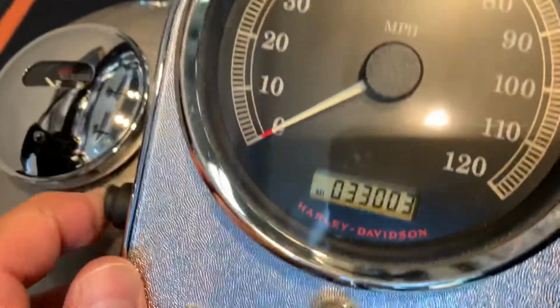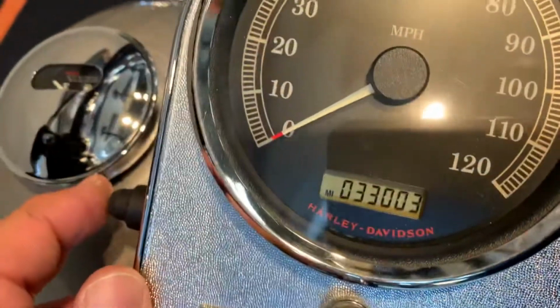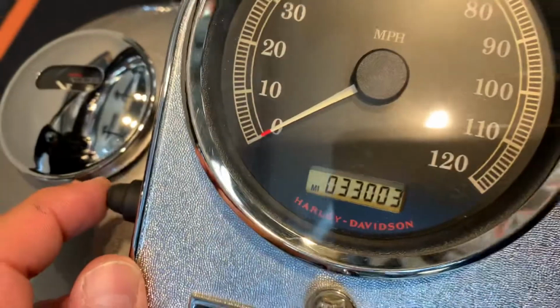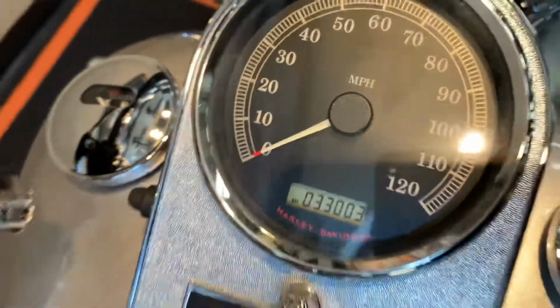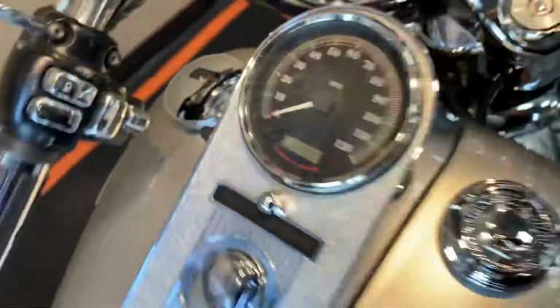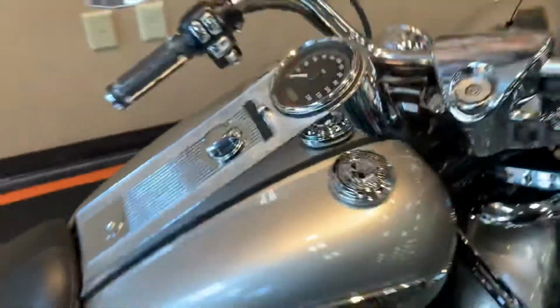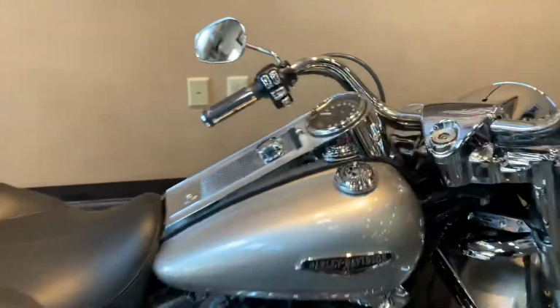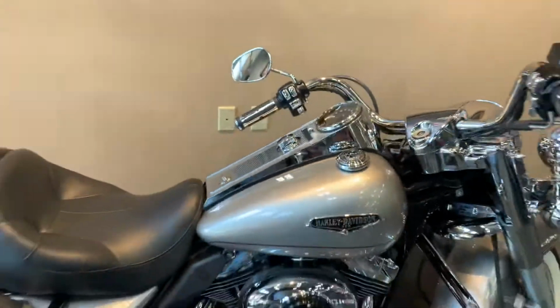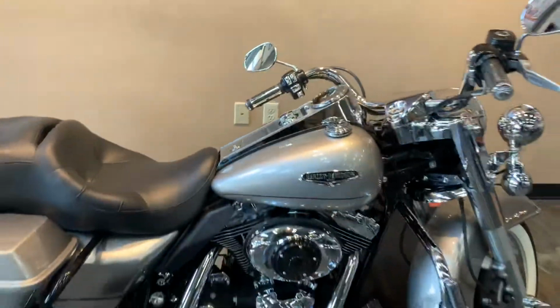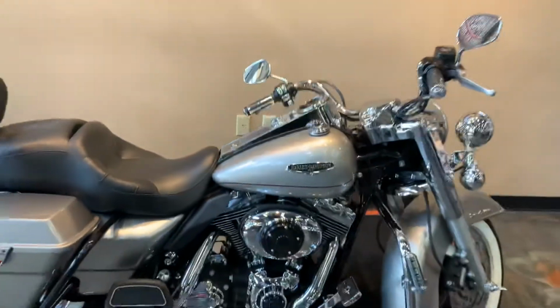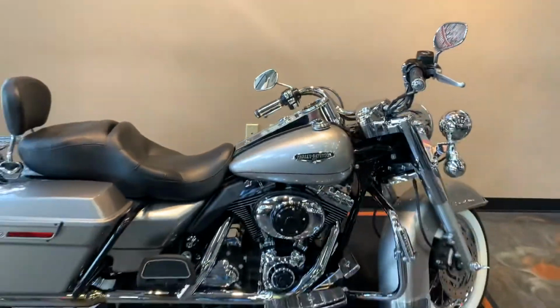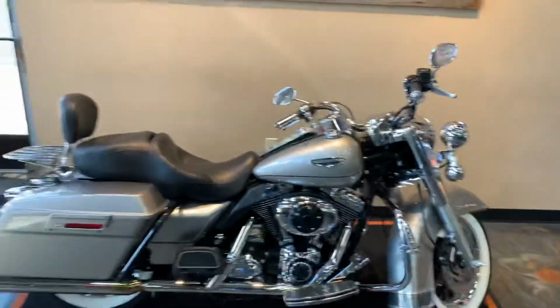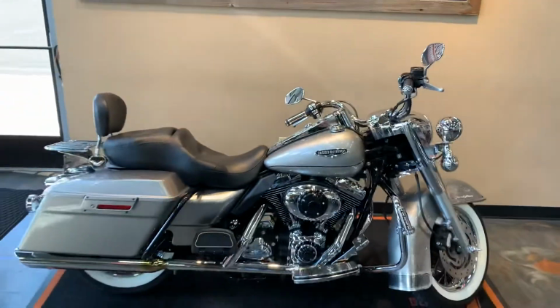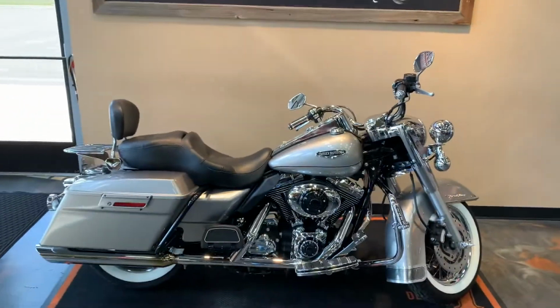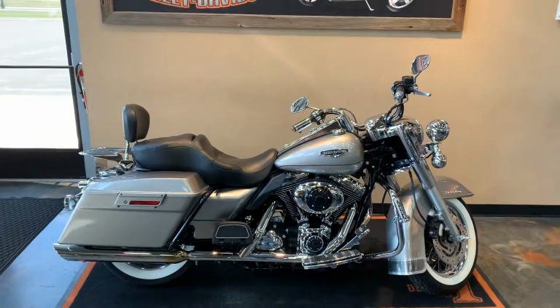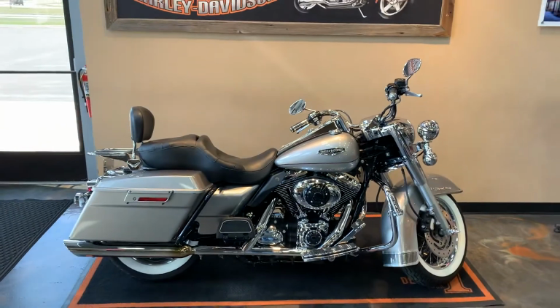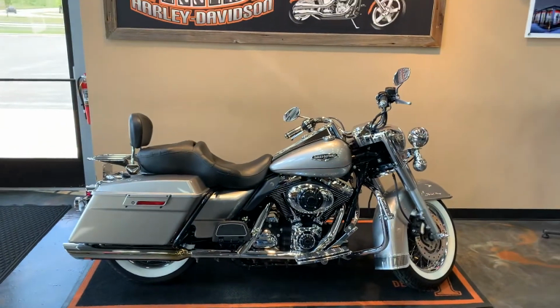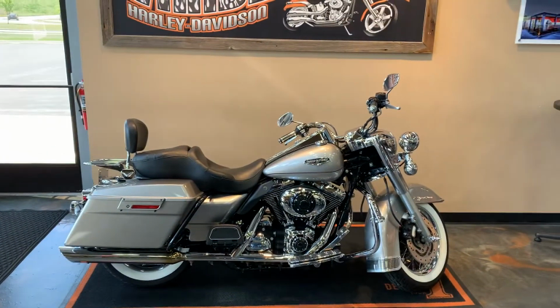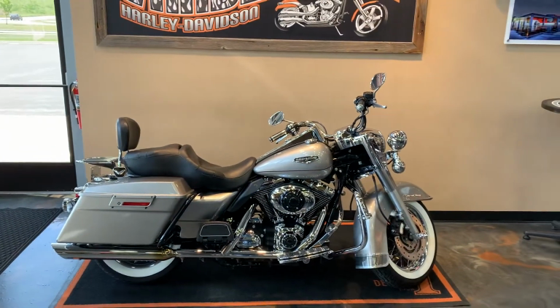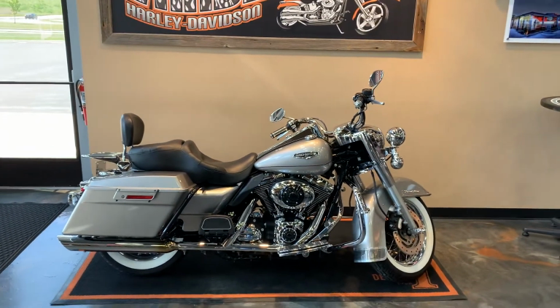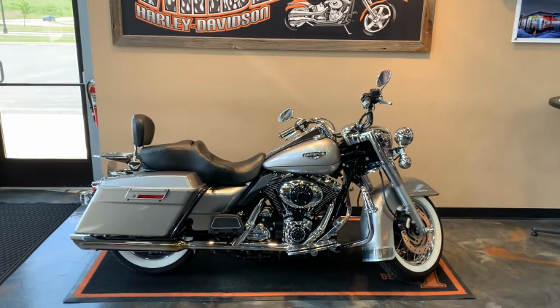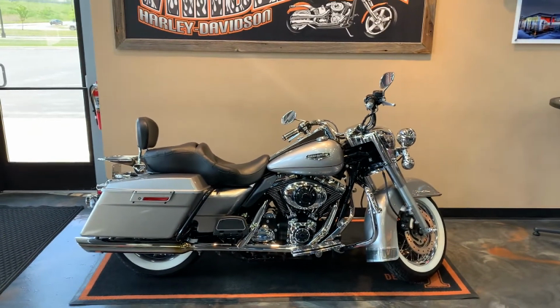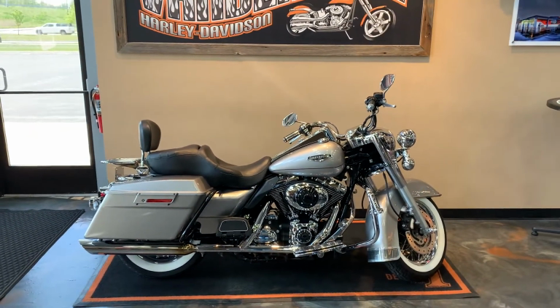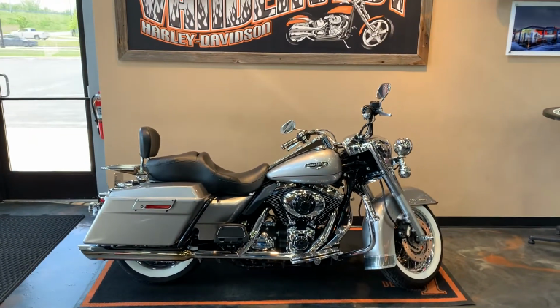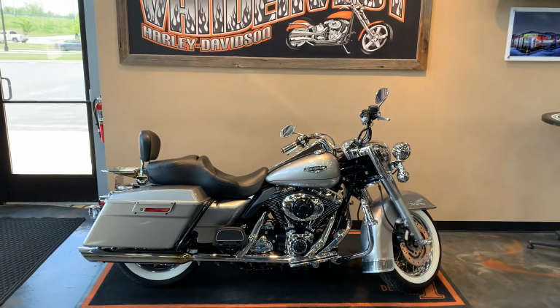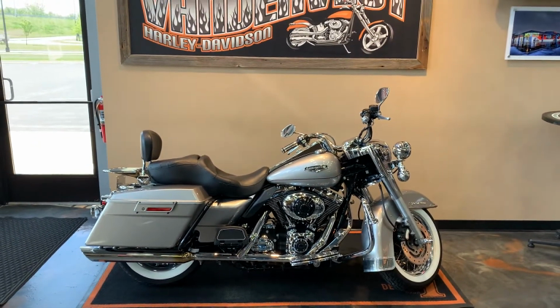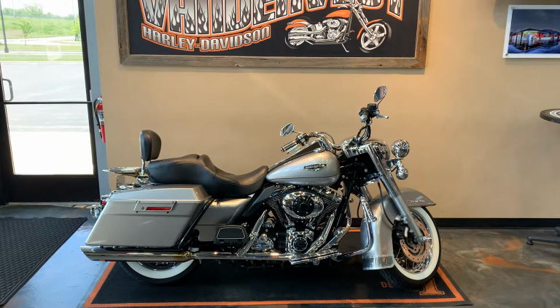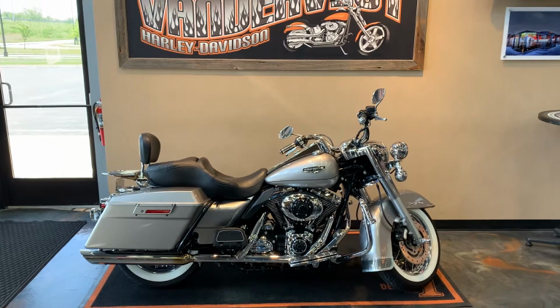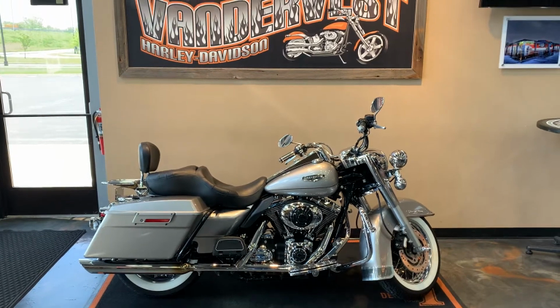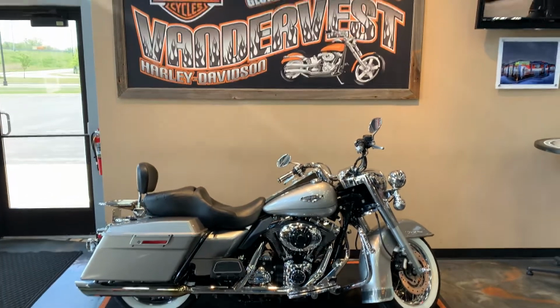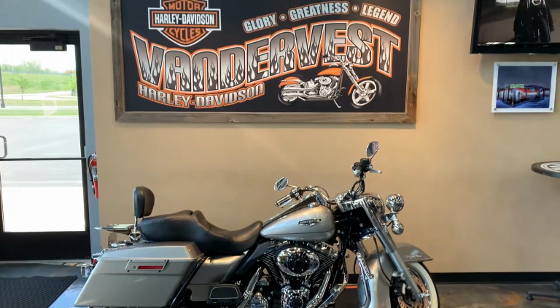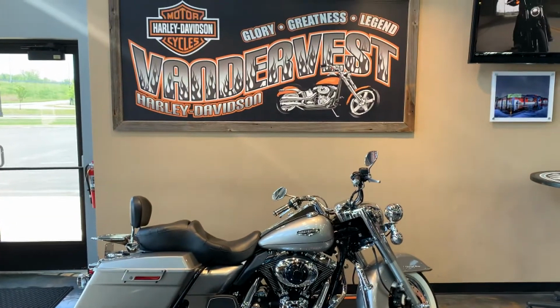Thirty-three thousand and three miles. Got it here at Vandervest Harley-Davidson, Charlie Davis, 1966 Velp Avenue, Green Bay, Wisconsin. Give us a call at 920-498-8822.